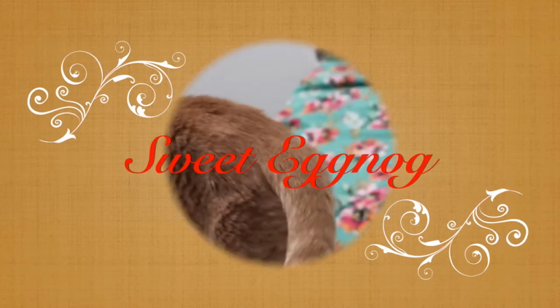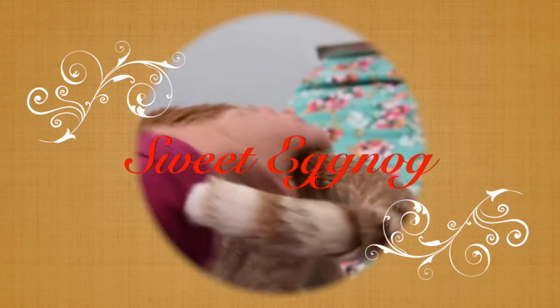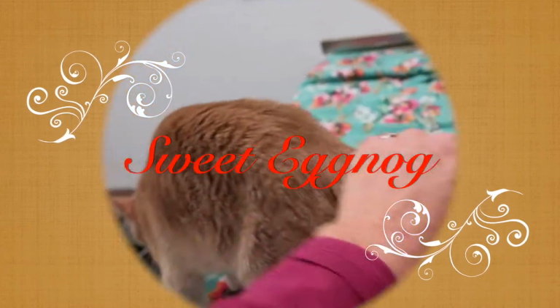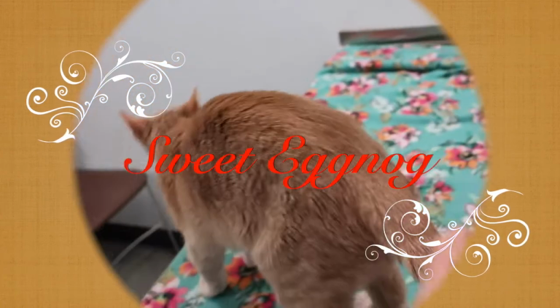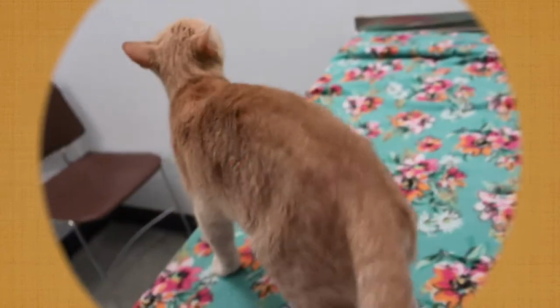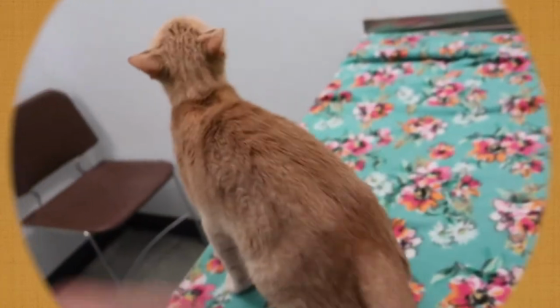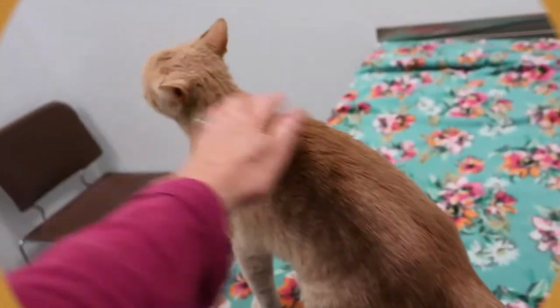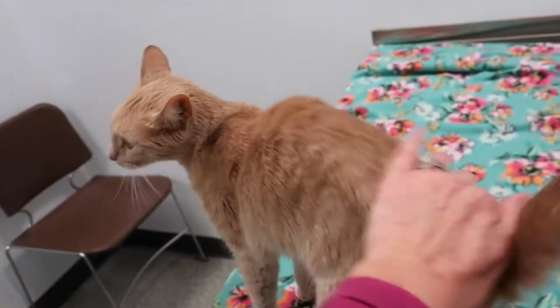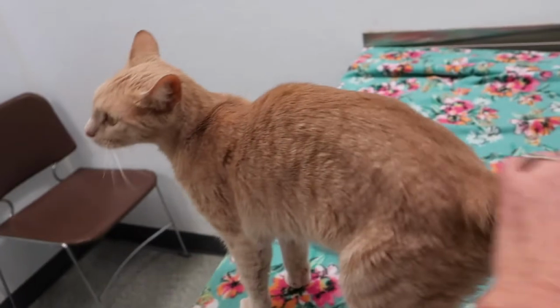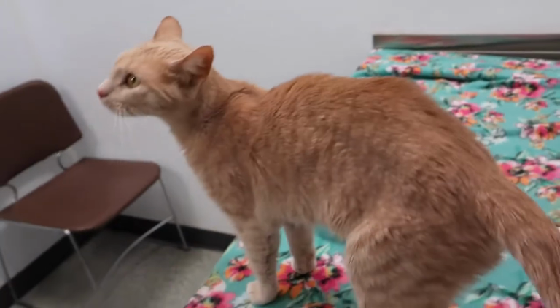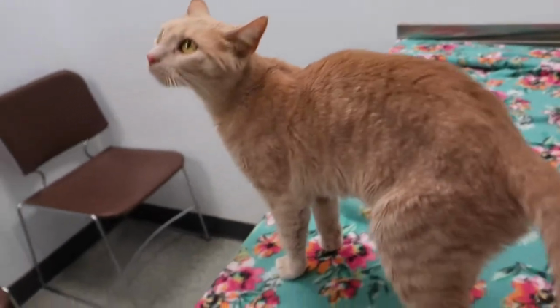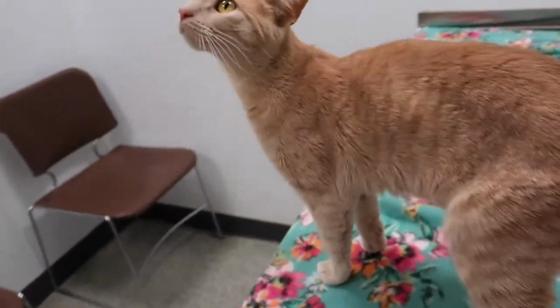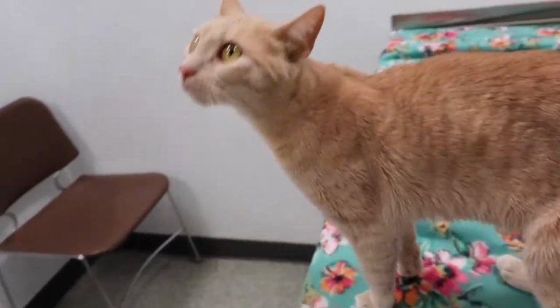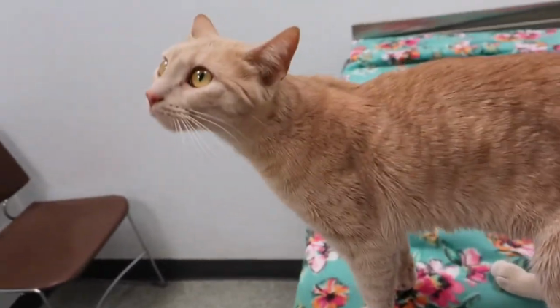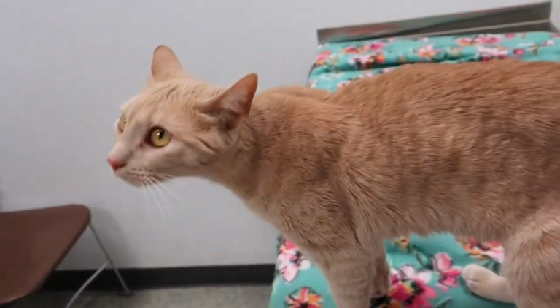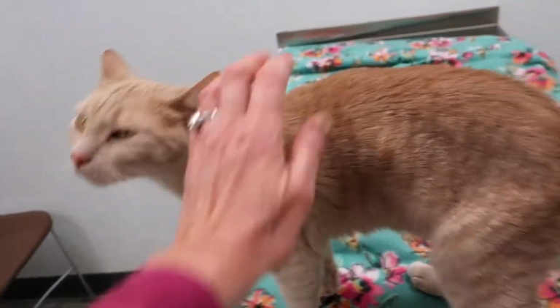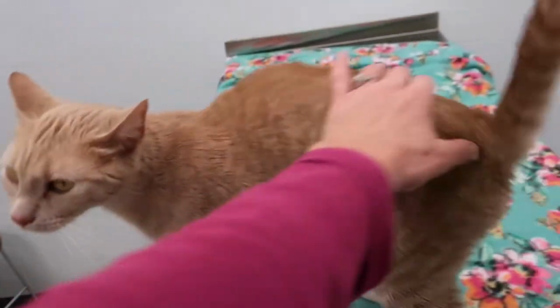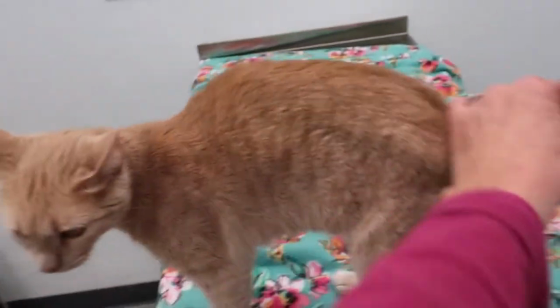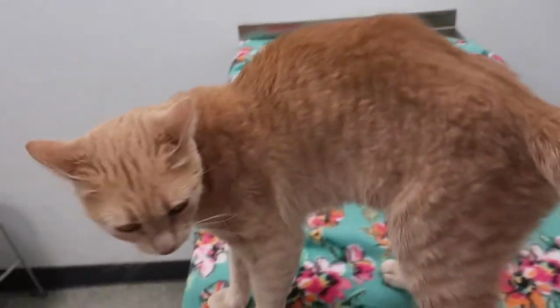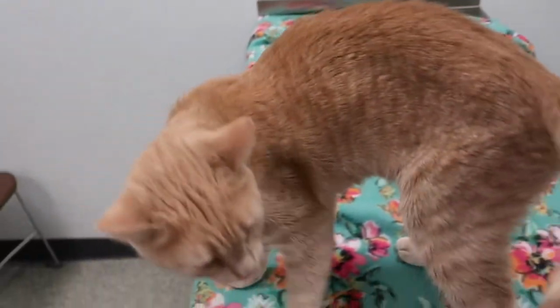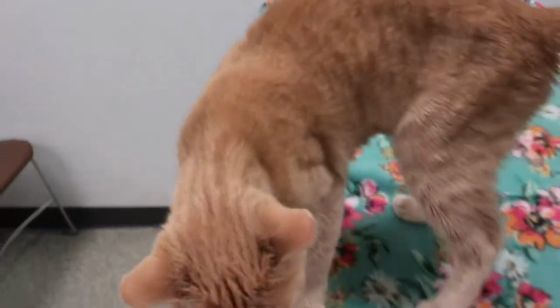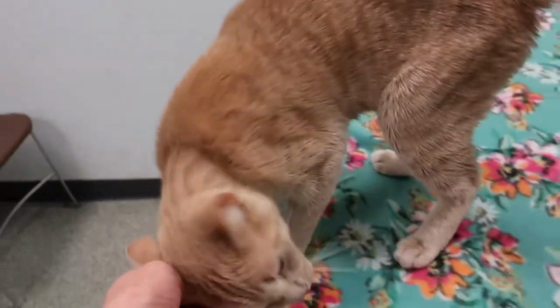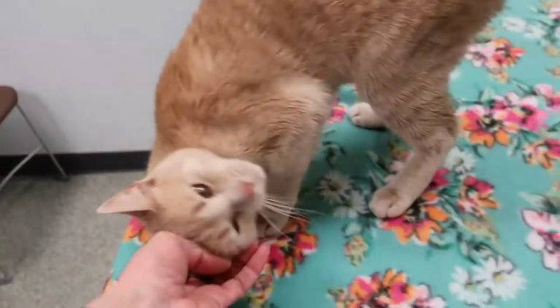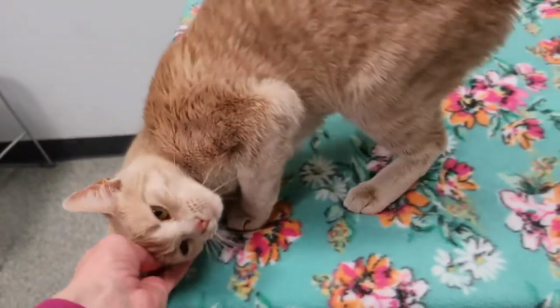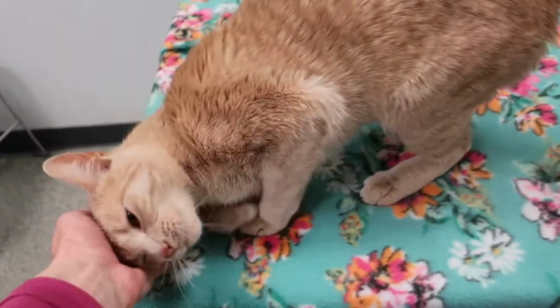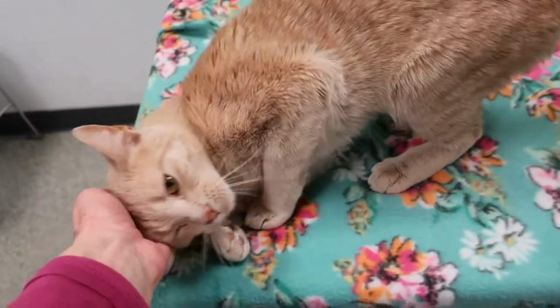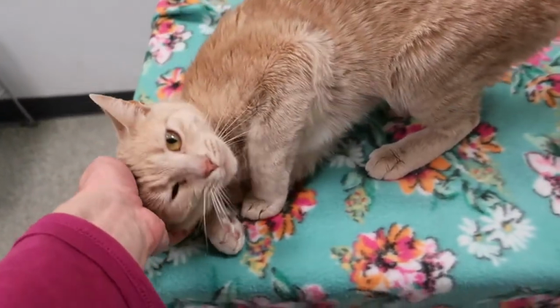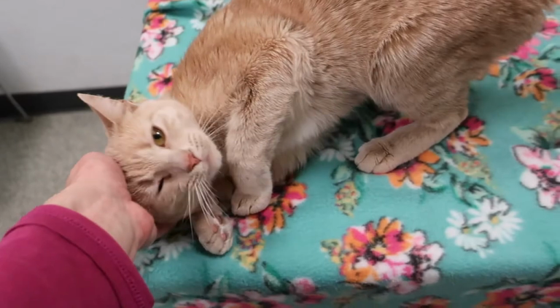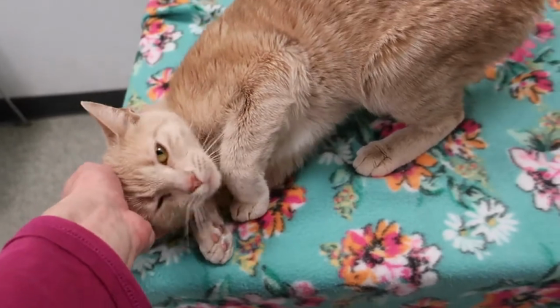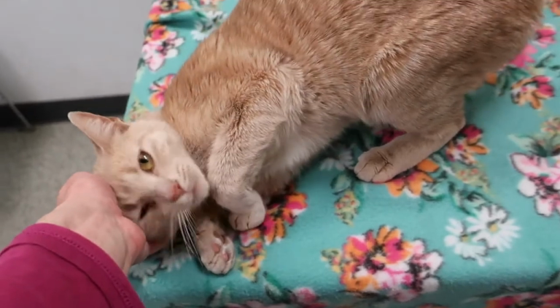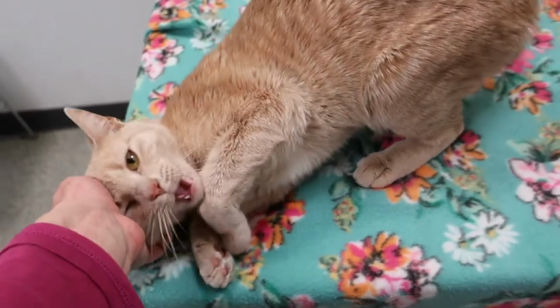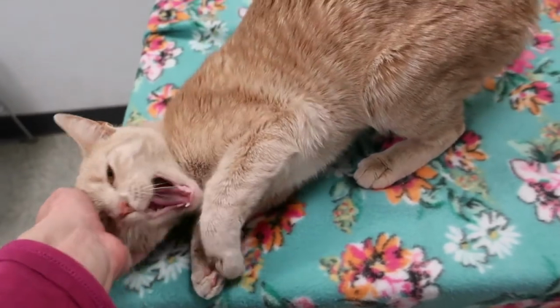Wait till you see this pretty girl and how sweet she is. Look at her — this is Eggnog. We're calling her Eggs for short.